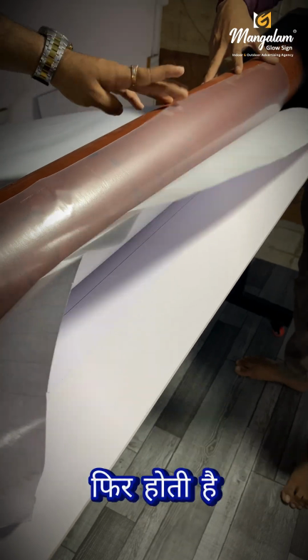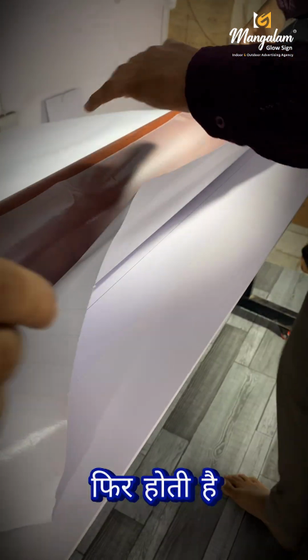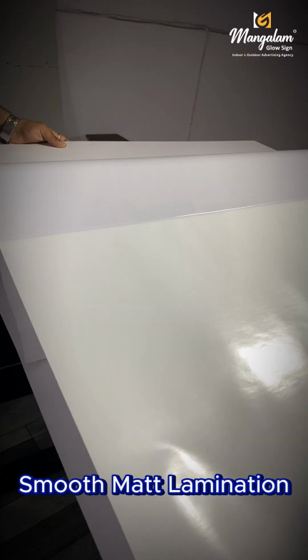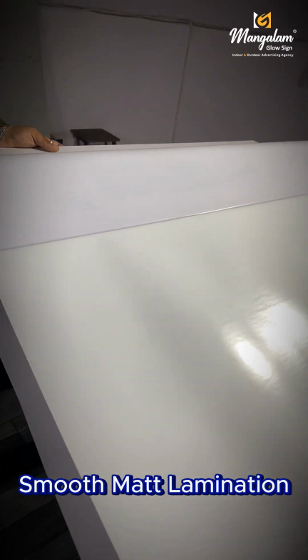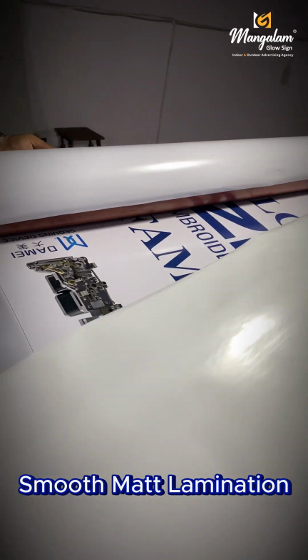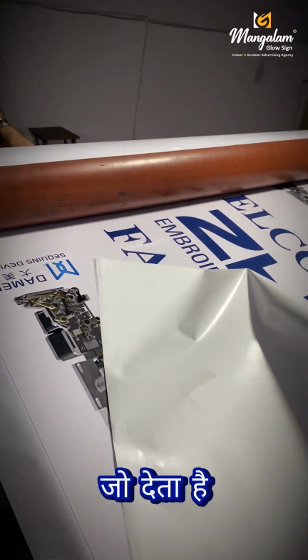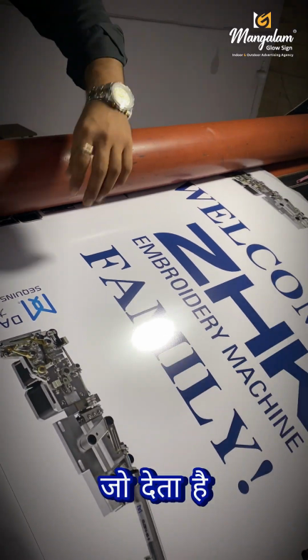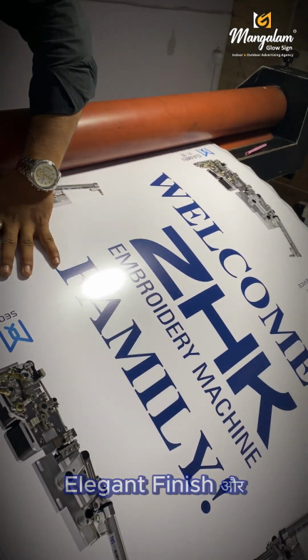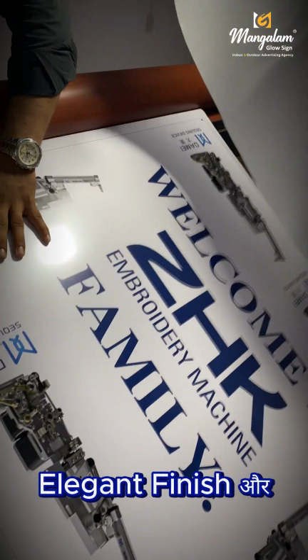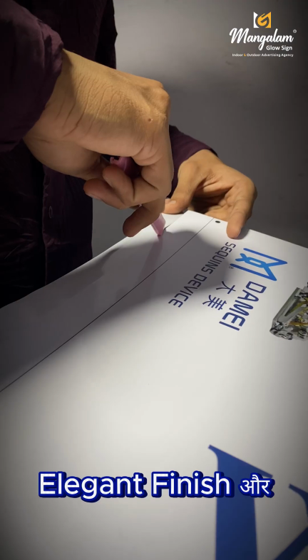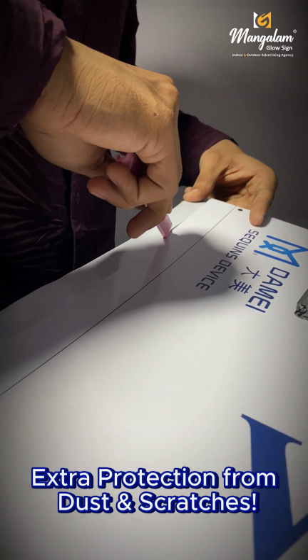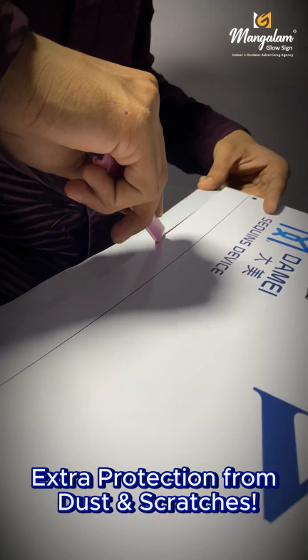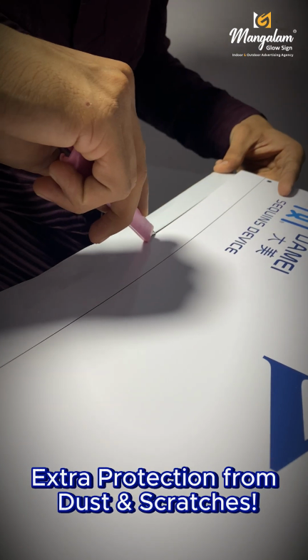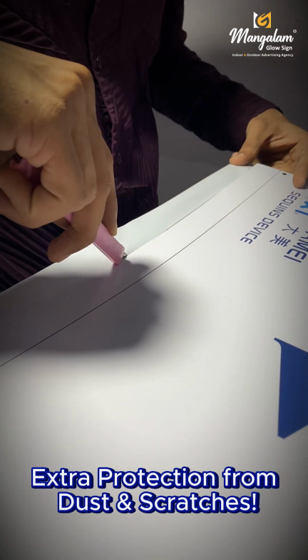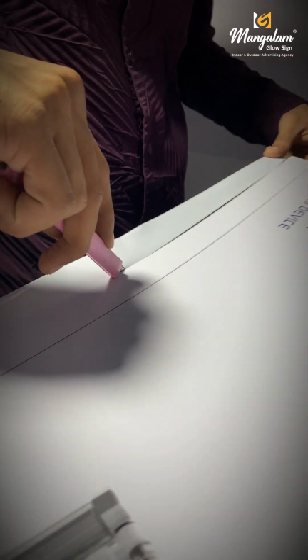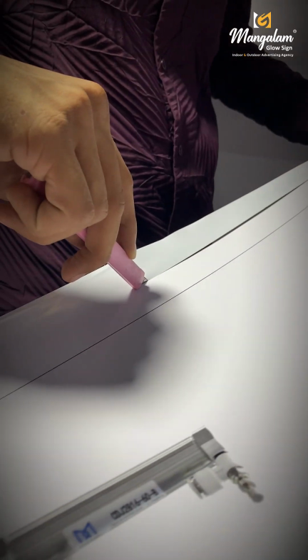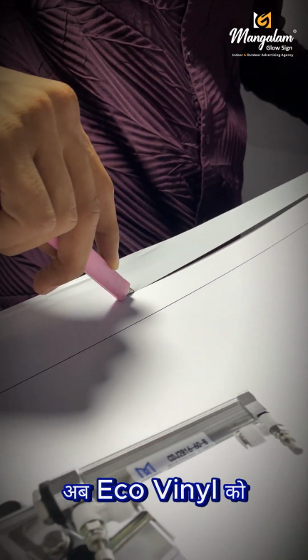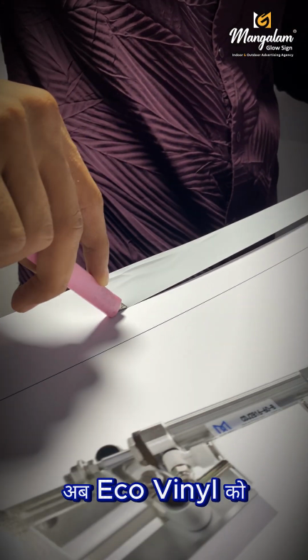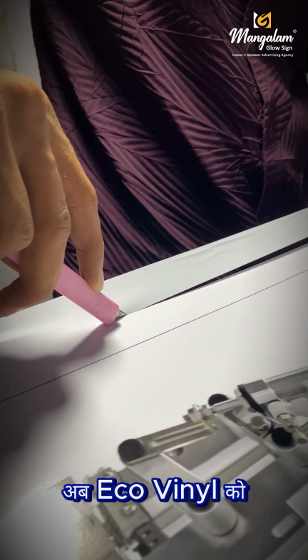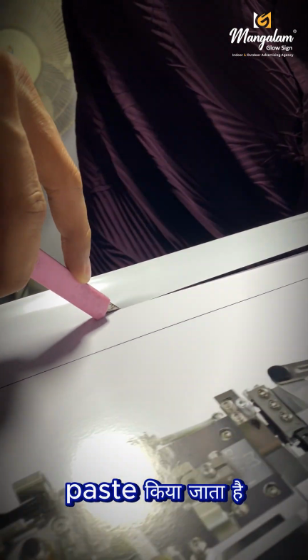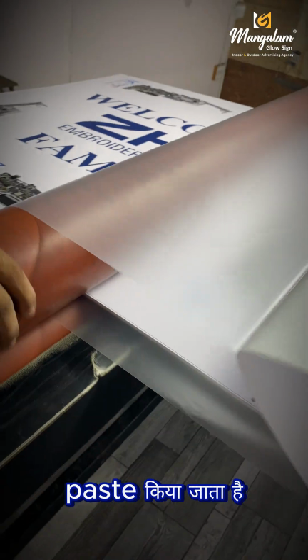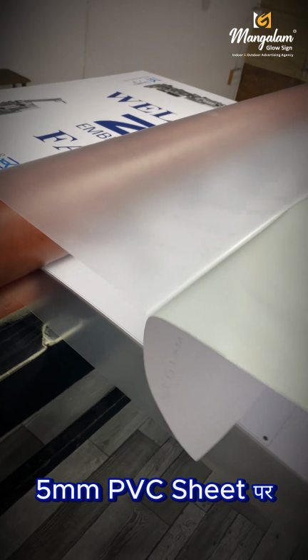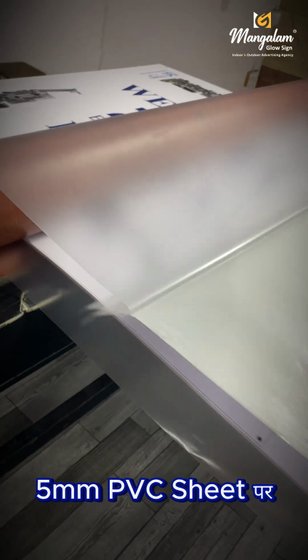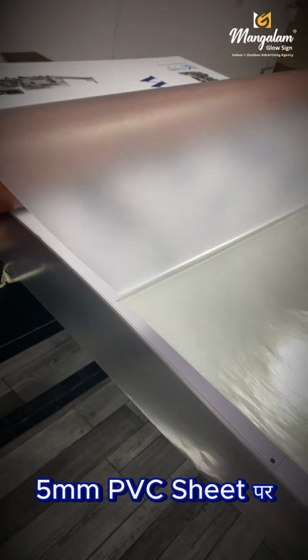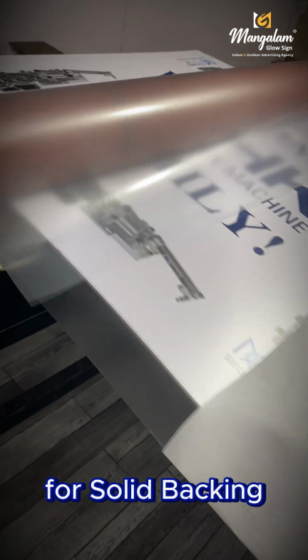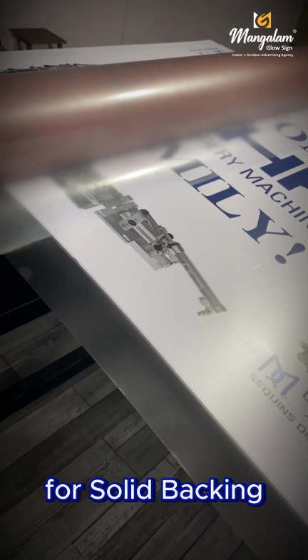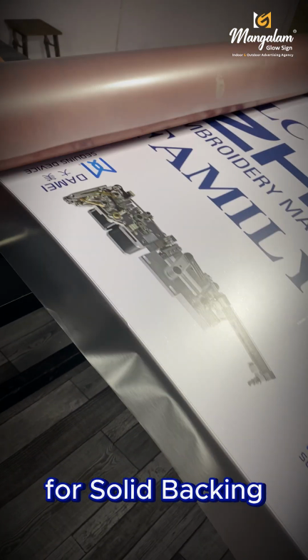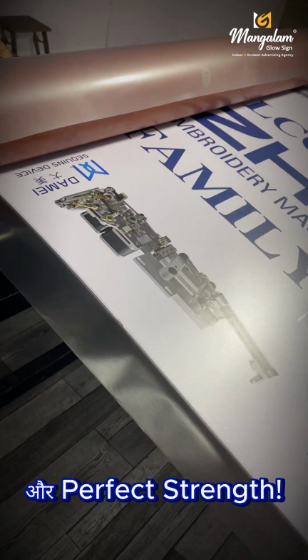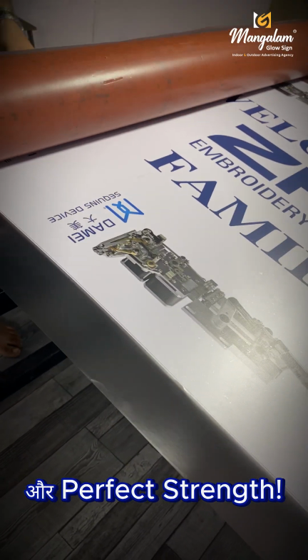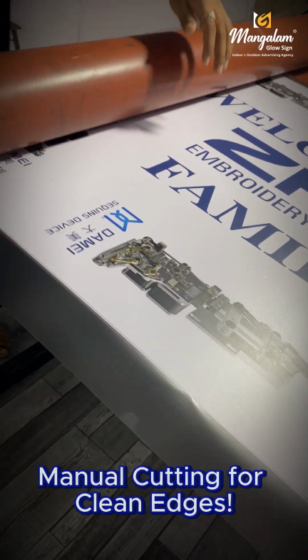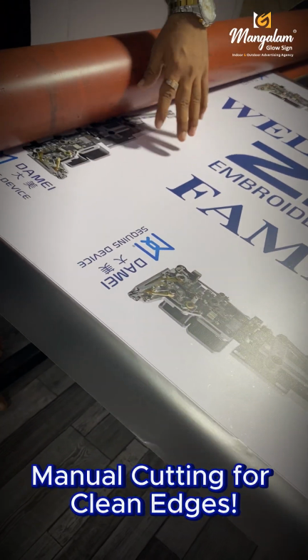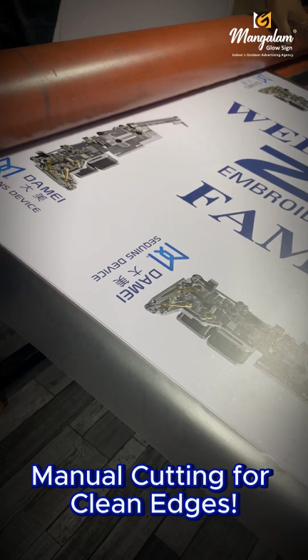Phir hoti hai smooth matte lamination, jo deta hai elegant finish or extra protection from dust and scratches. Ab eco-vinial ko paste kia jata hai 5mm PVC sheet per, for solid backing or perfect strength — manual cutting or clean edges.